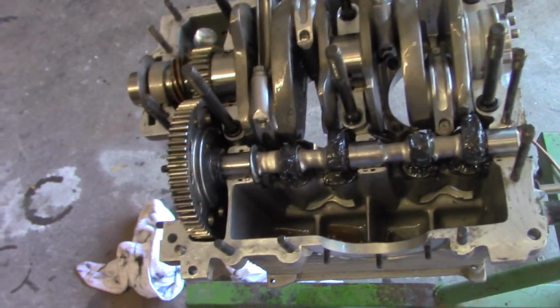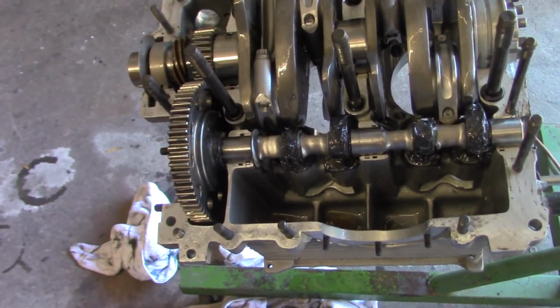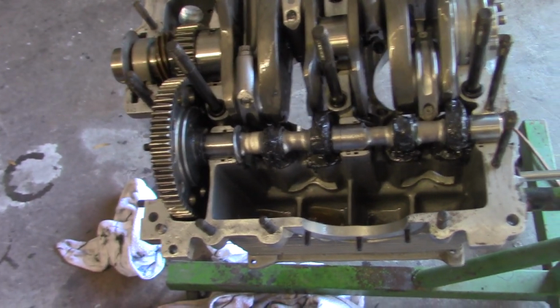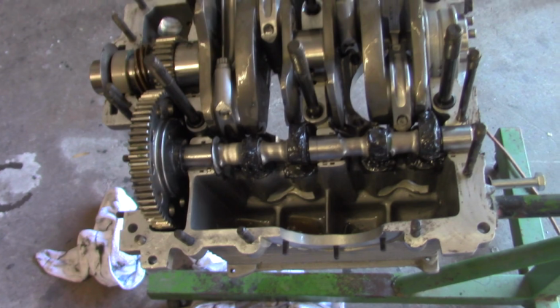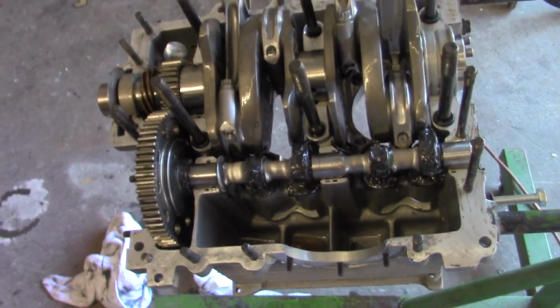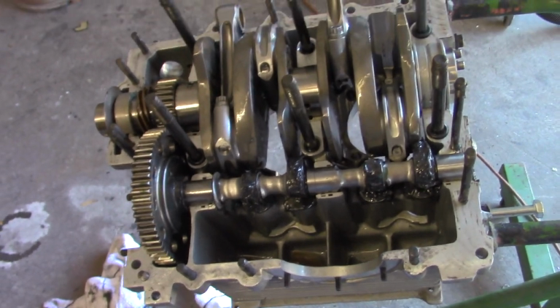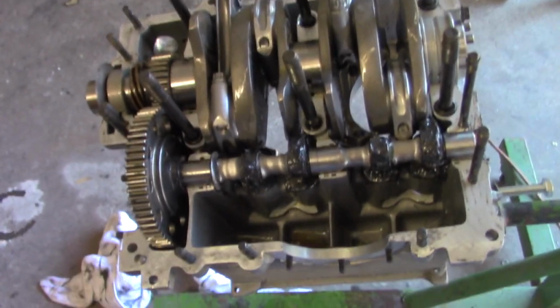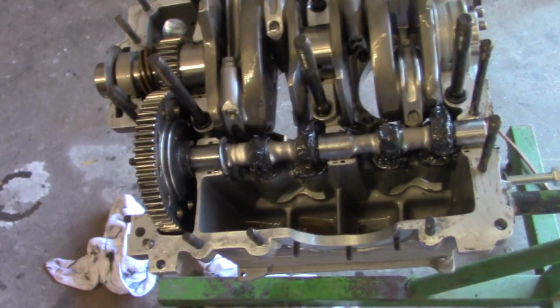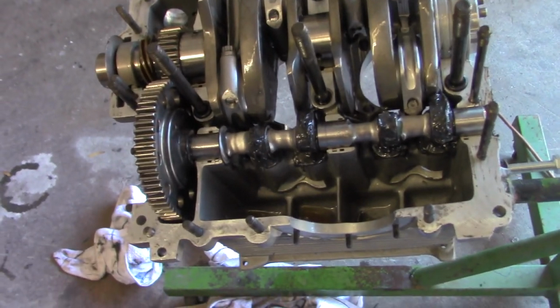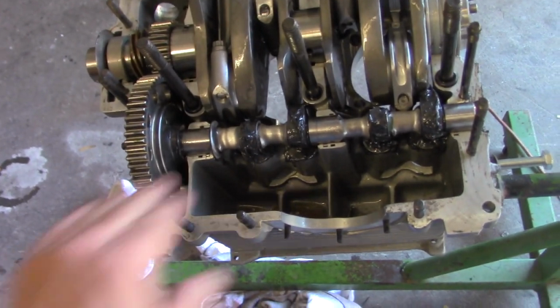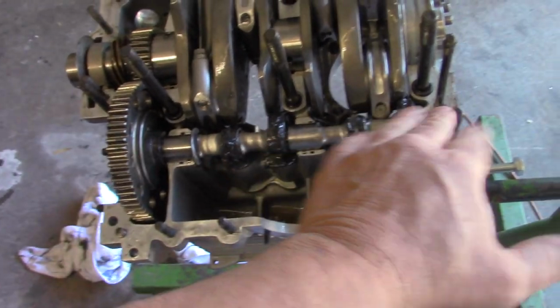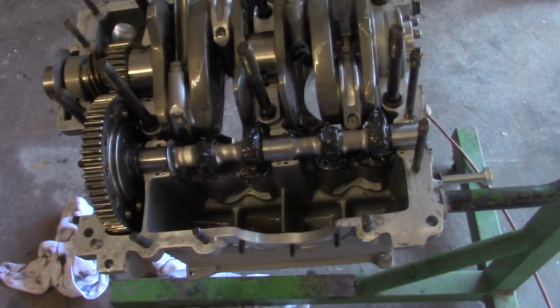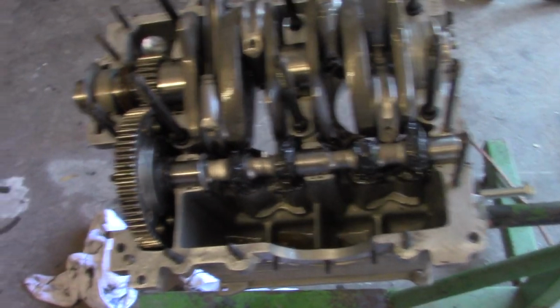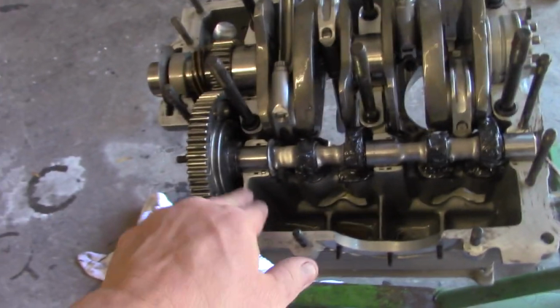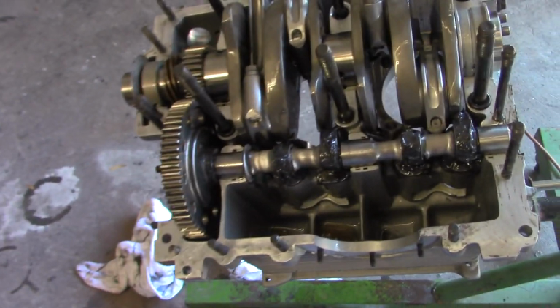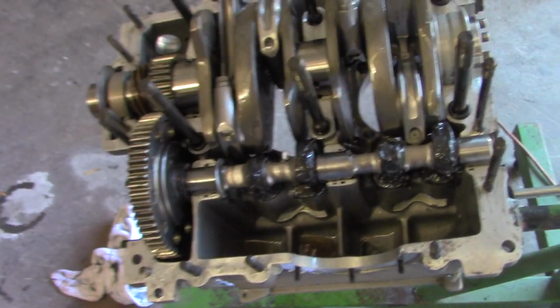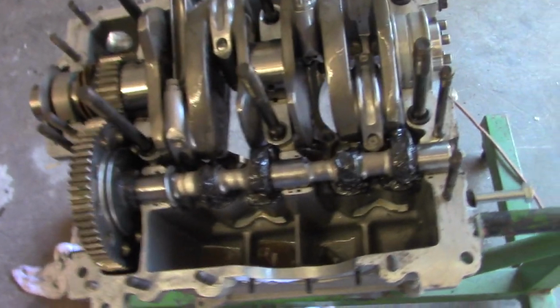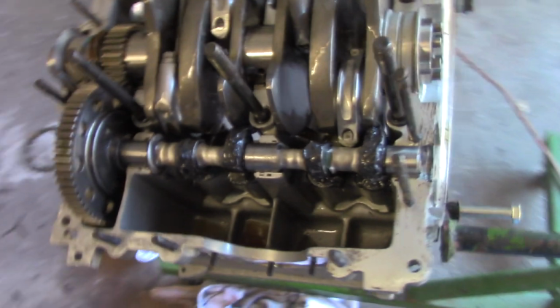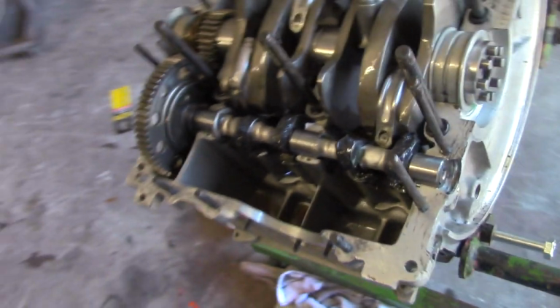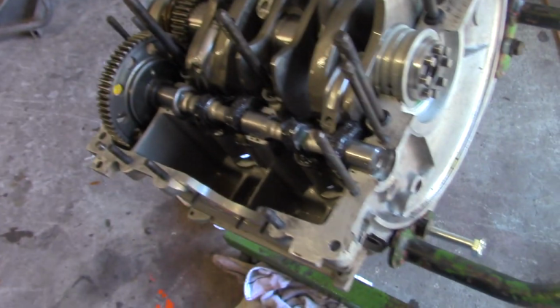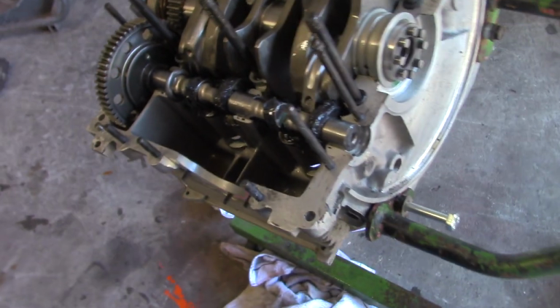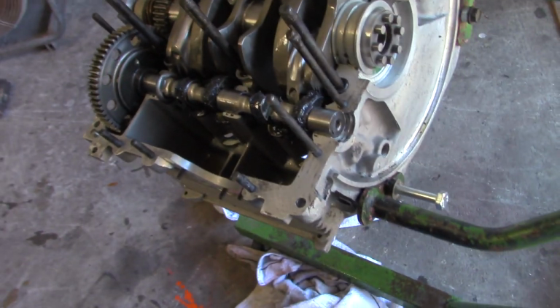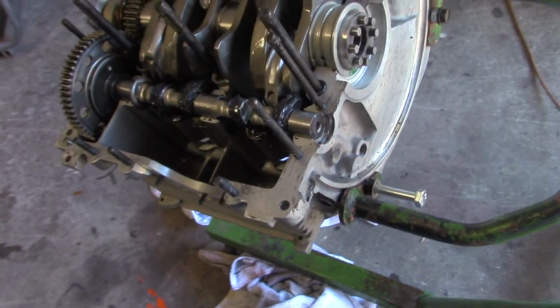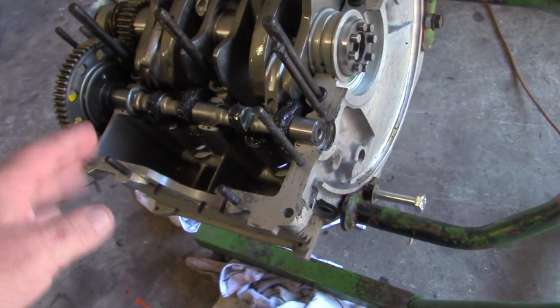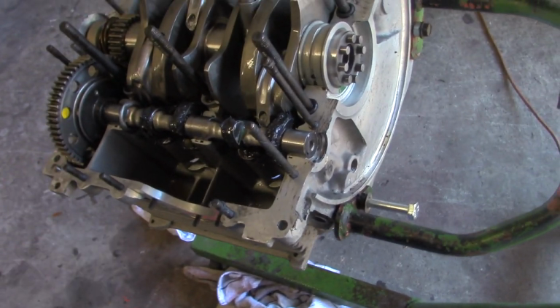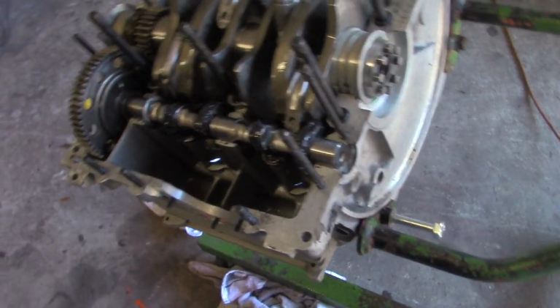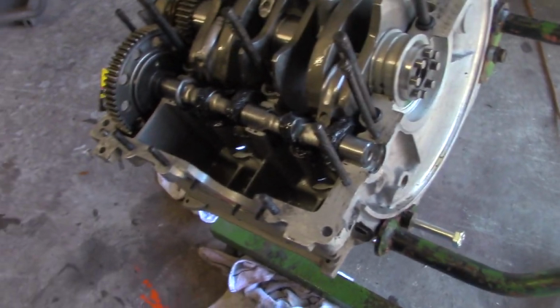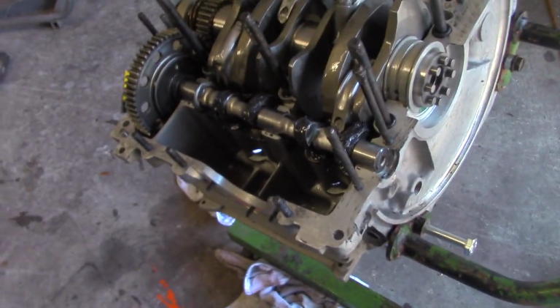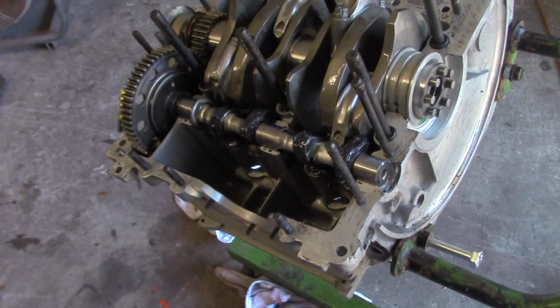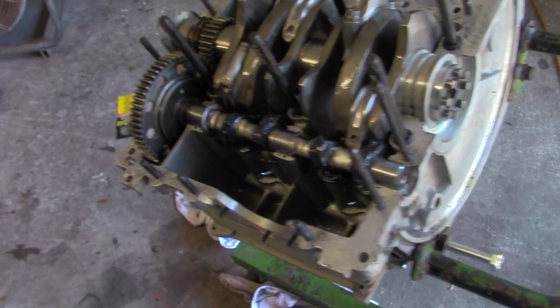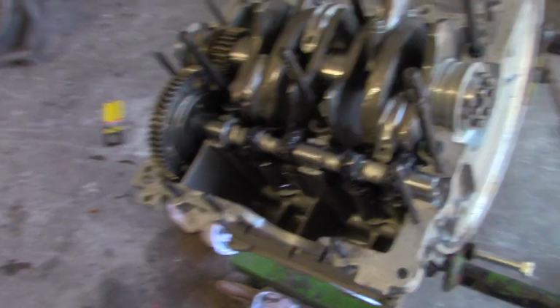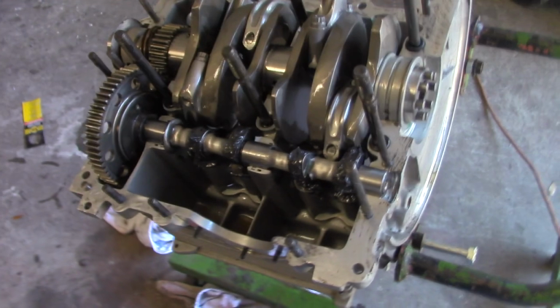The bearings were high and low spots — waffly. So I tried another set. All the rest of them looked good, just the front thrust were pinching it. I don't want any pinch on that cam because it just adds potential for it to break.